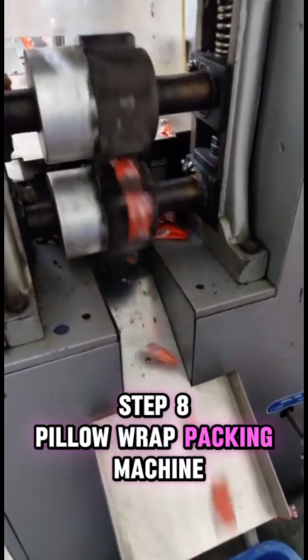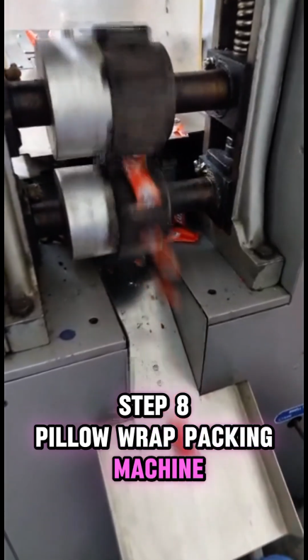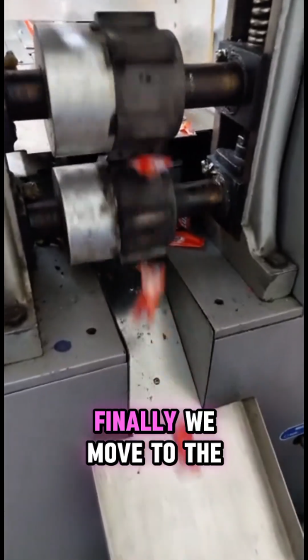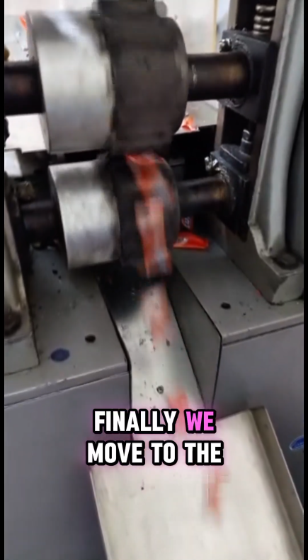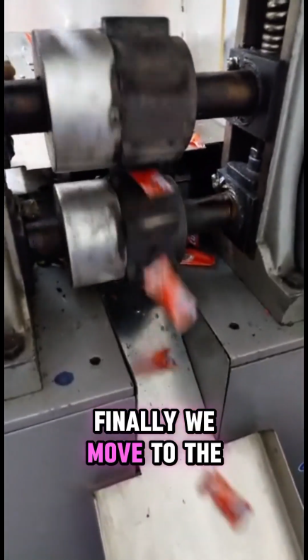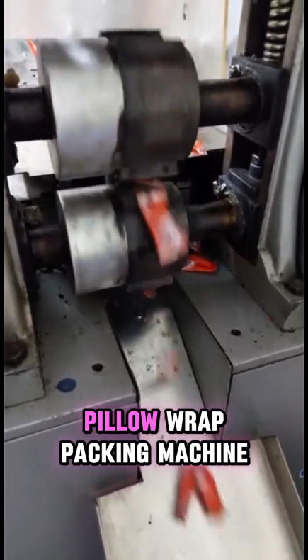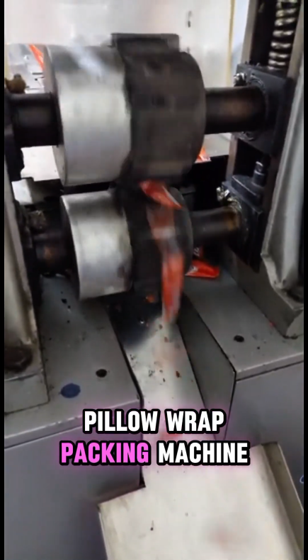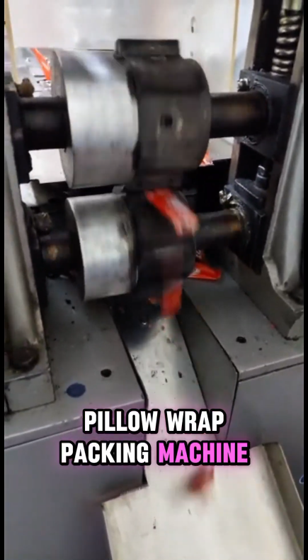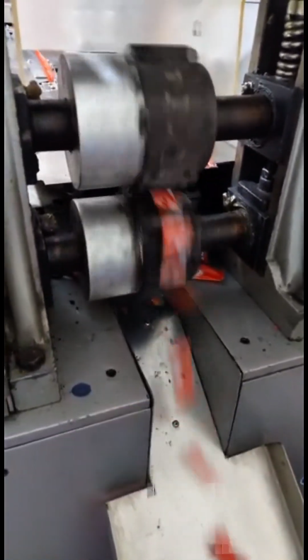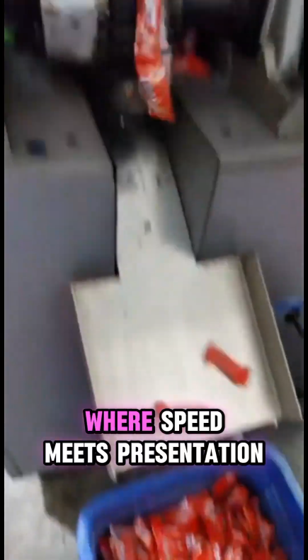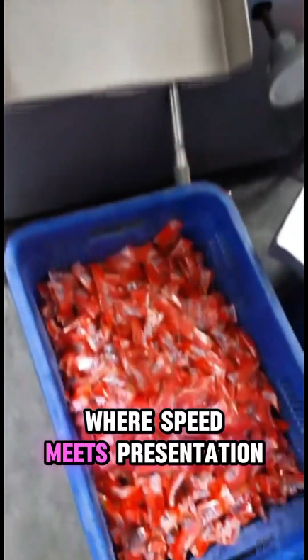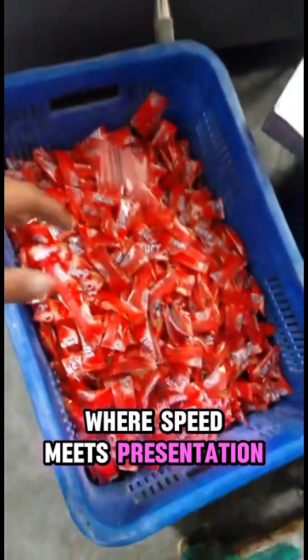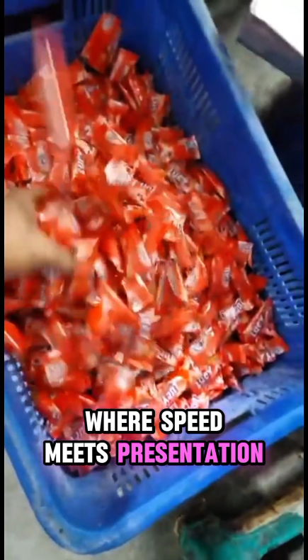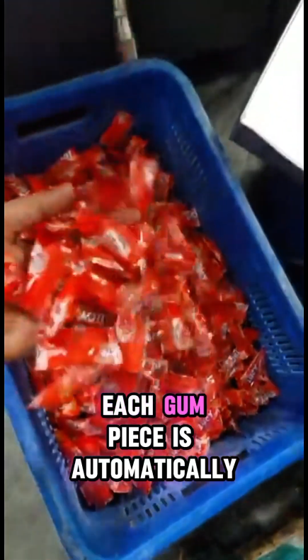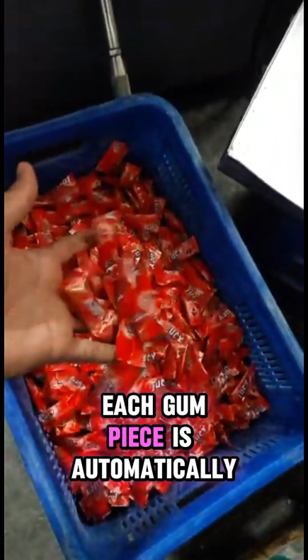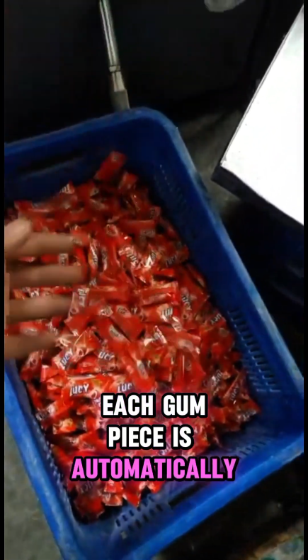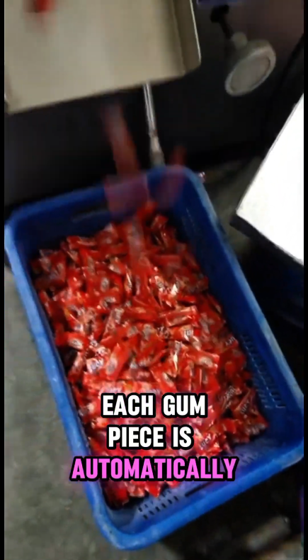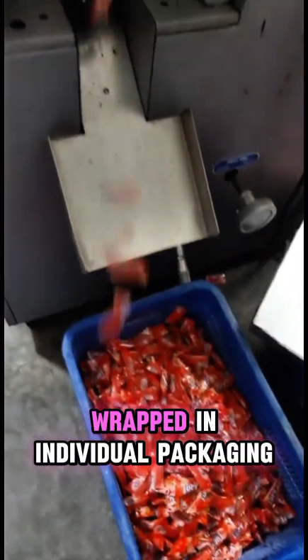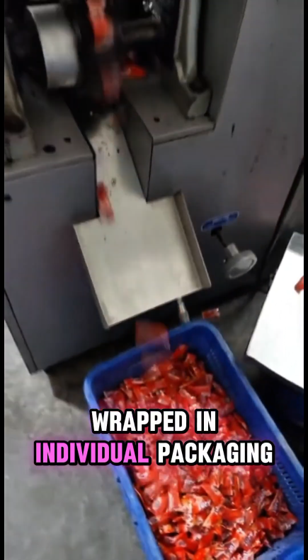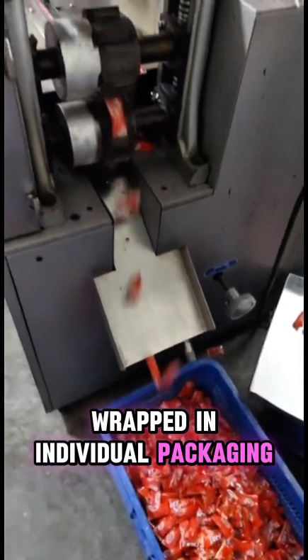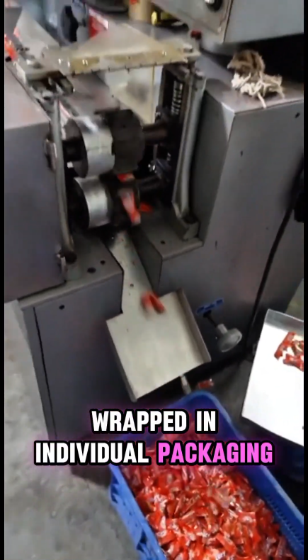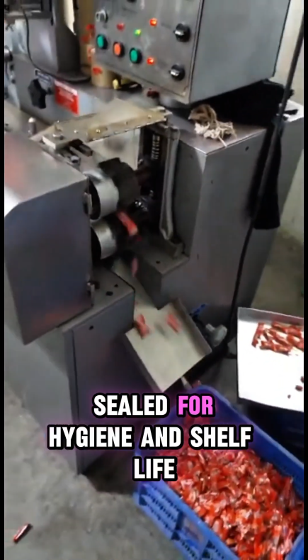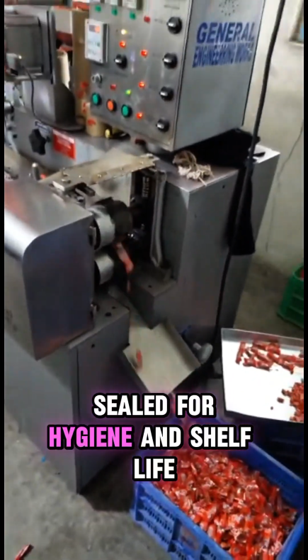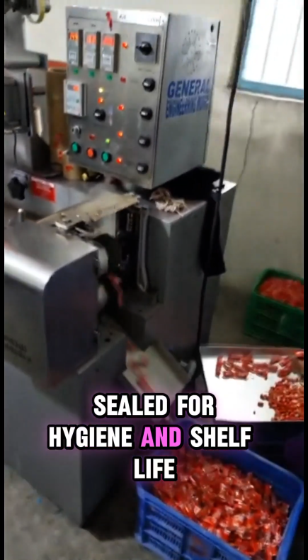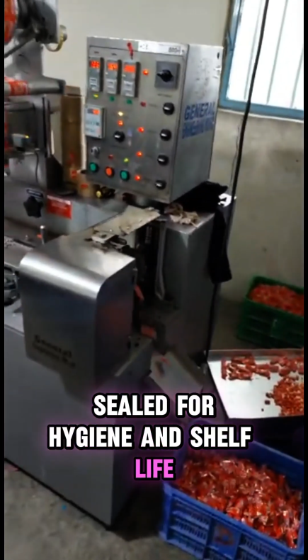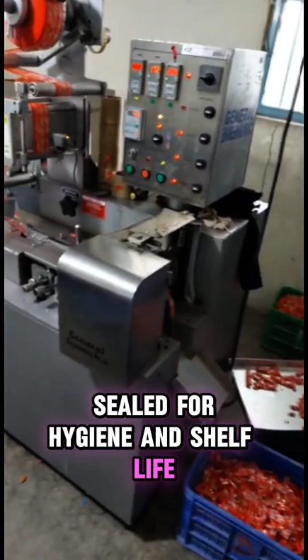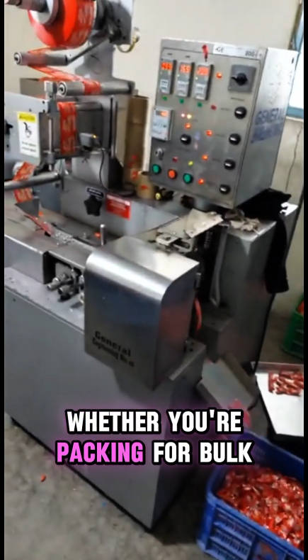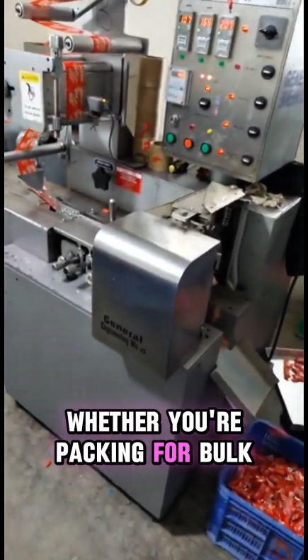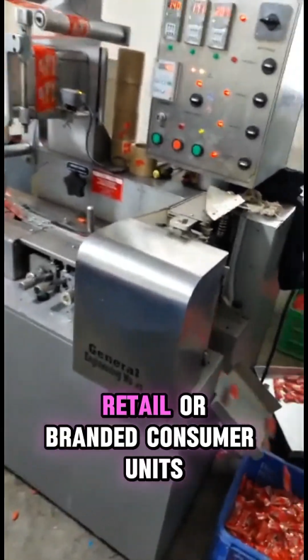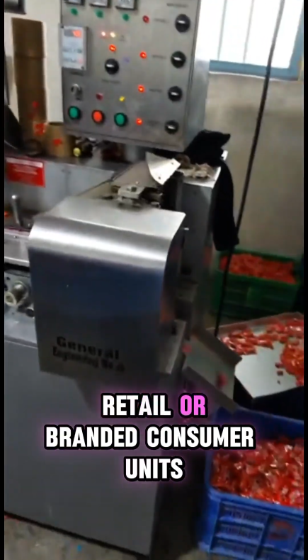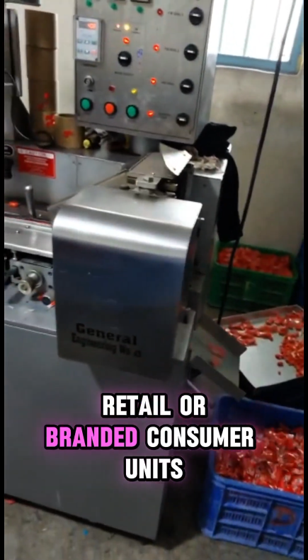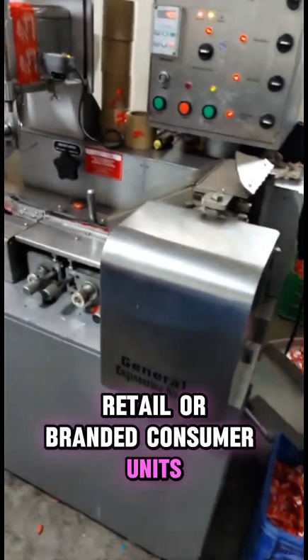Each piece is sealed for hygiene and shelf life. Whether you're packing for bulk retail or branded consumer units, this system handles it with efficiency and accuracy.